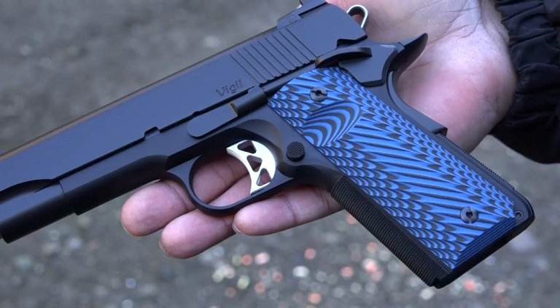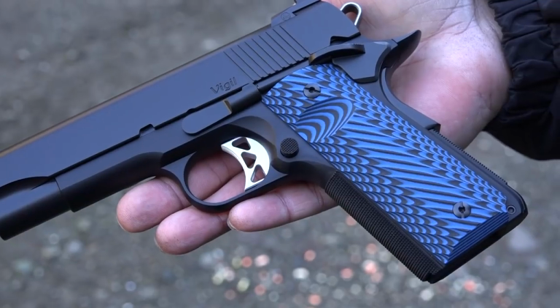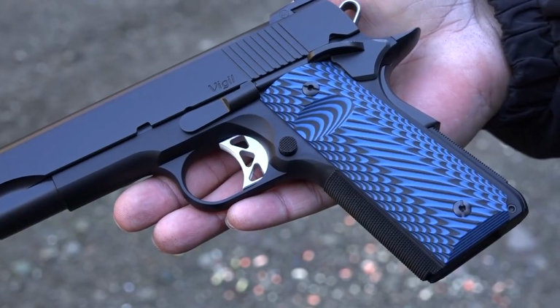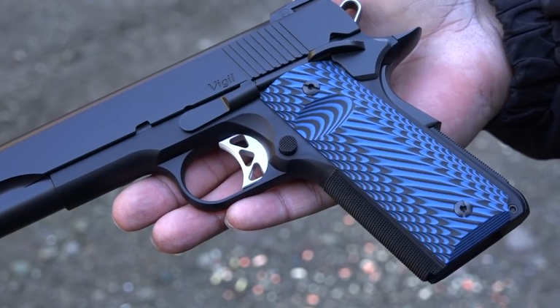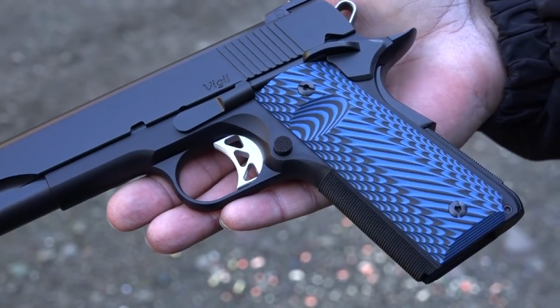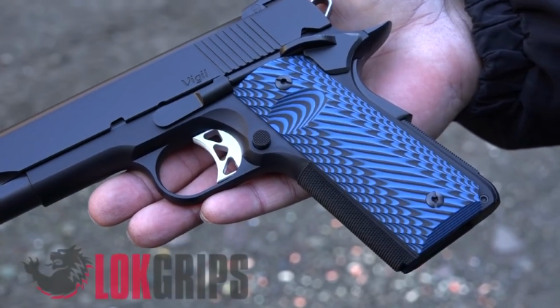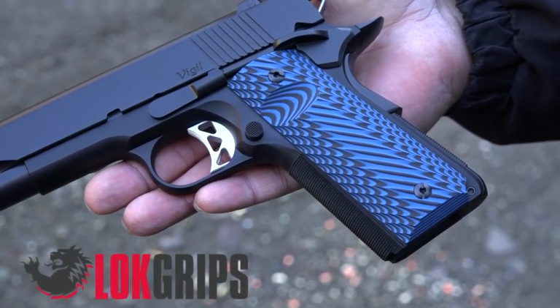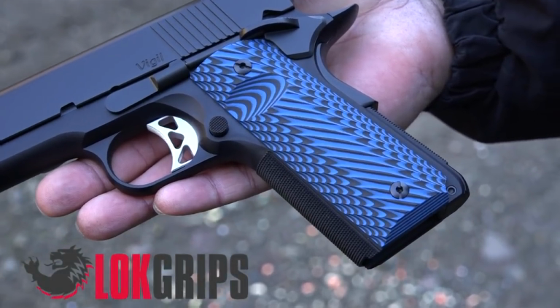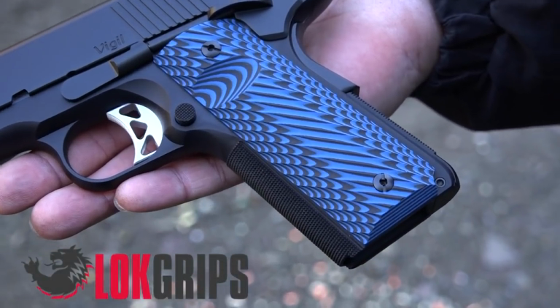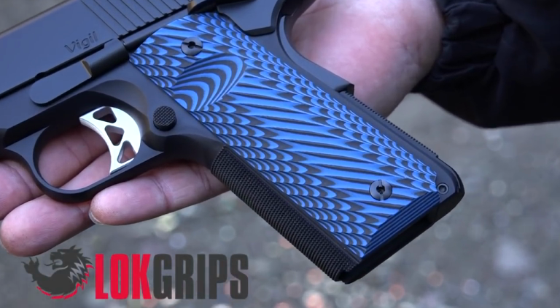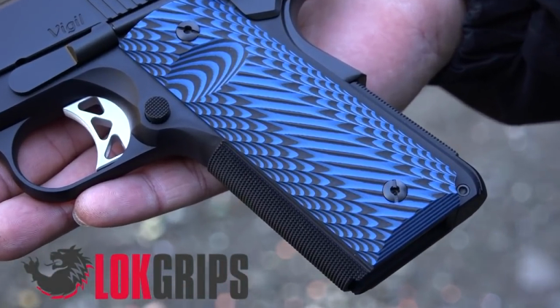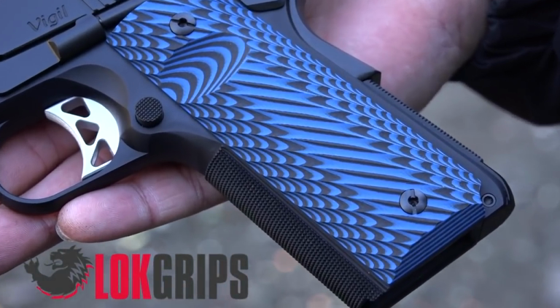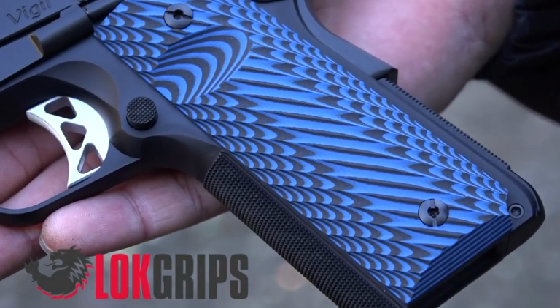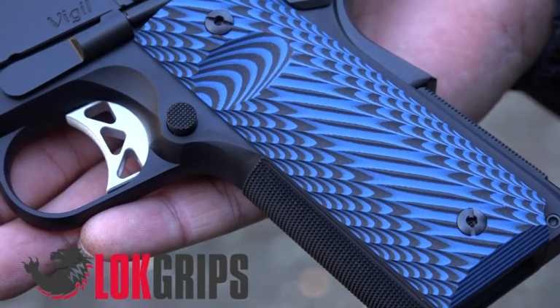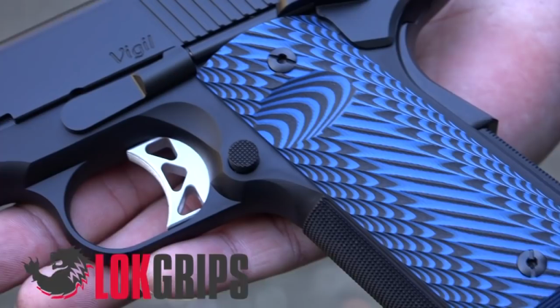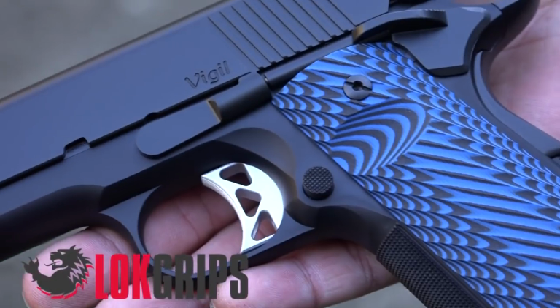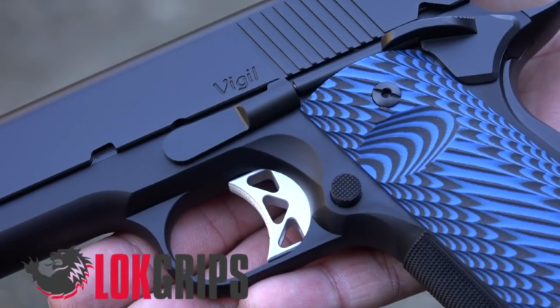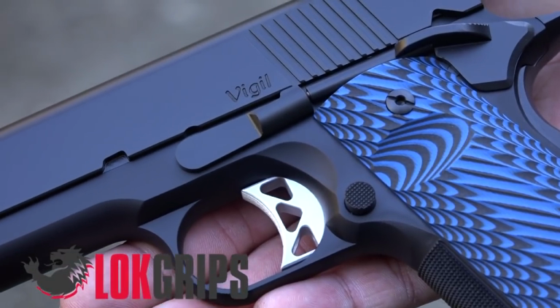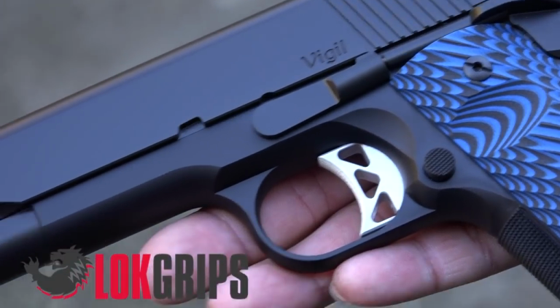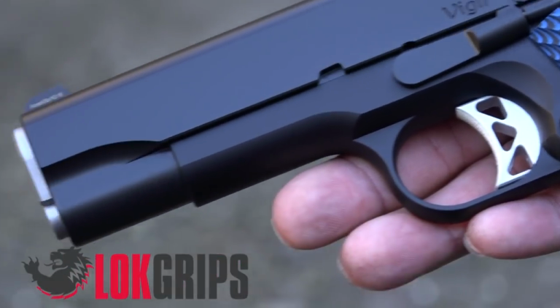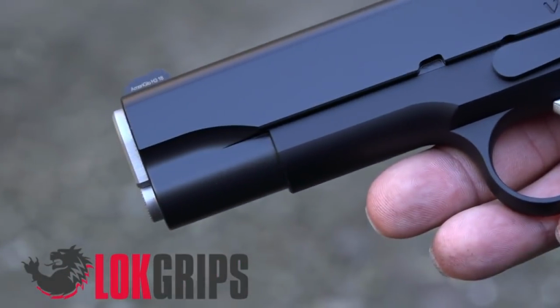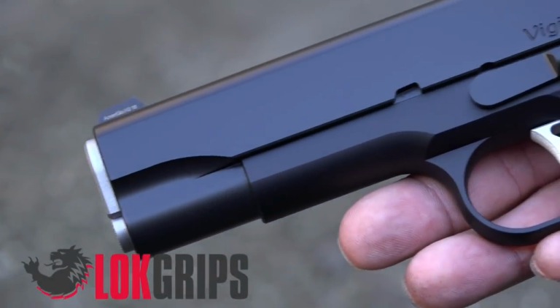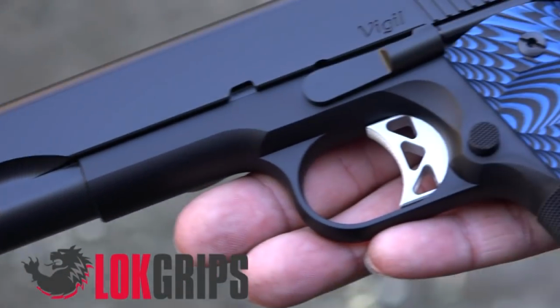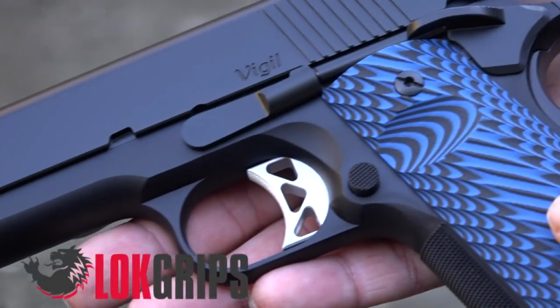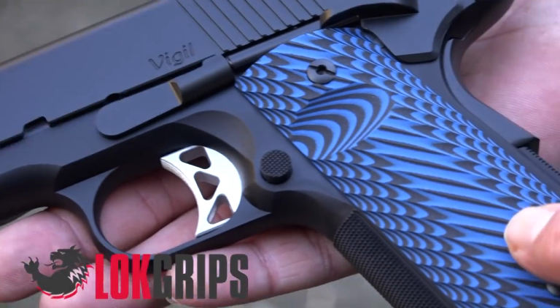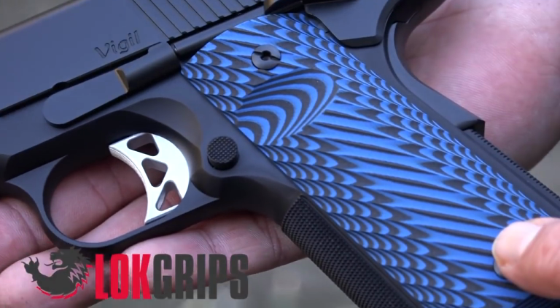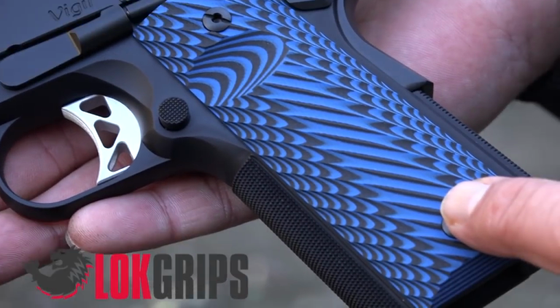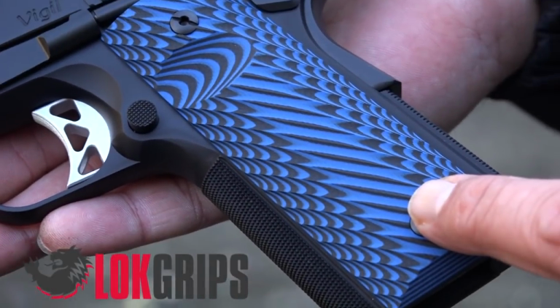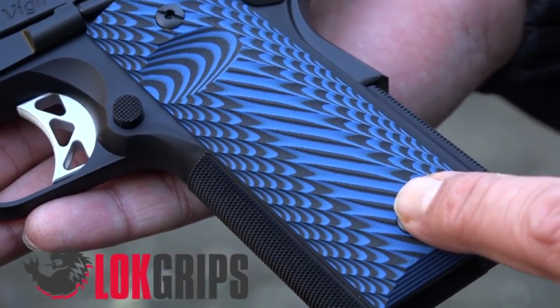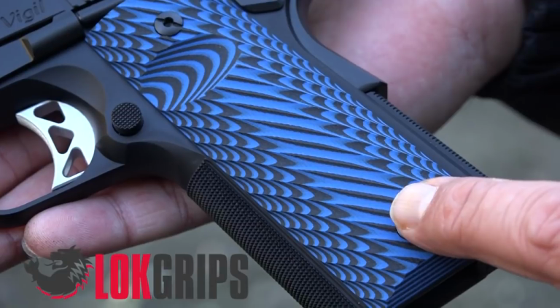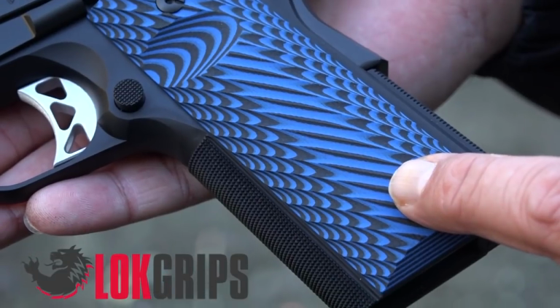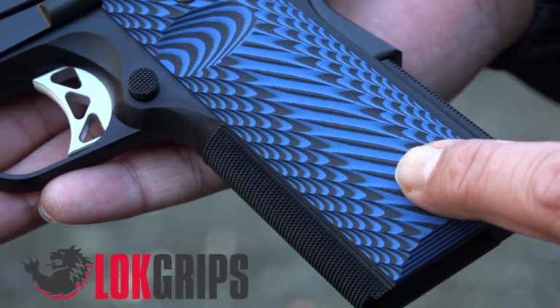All right guys, welcome back to the channel. Got something exciting for you here. This is the Dan Wesson Vigil Commander size and it is featuring the LockGrips. This is the Ridgeback texture from LockGrips.com.